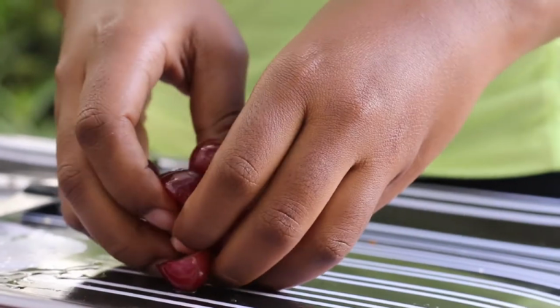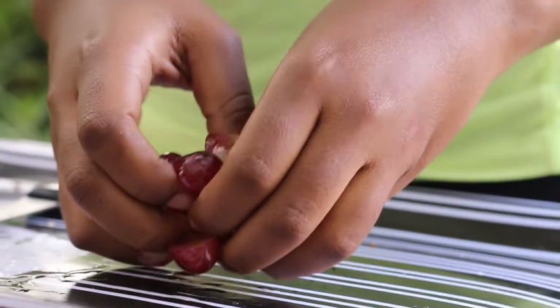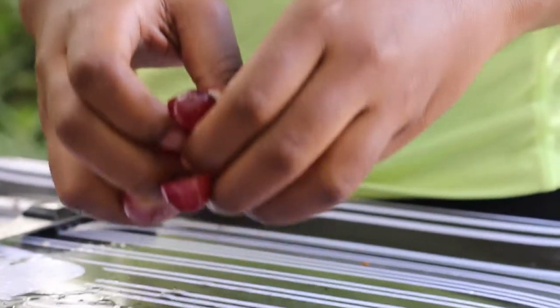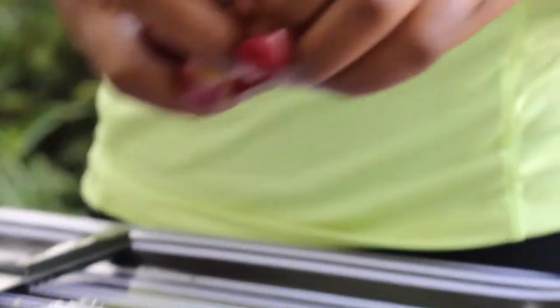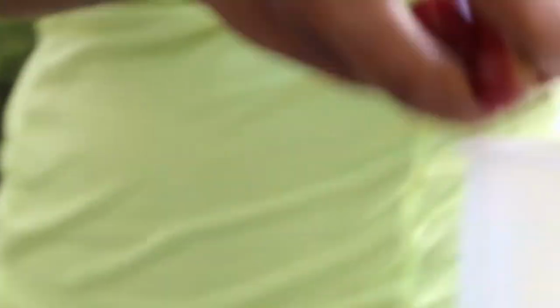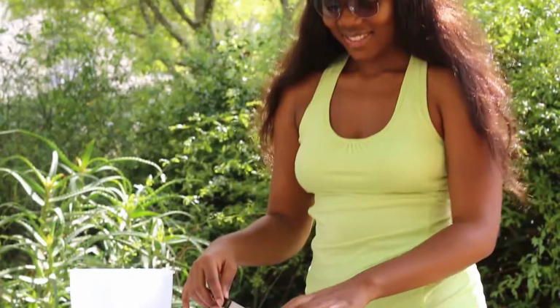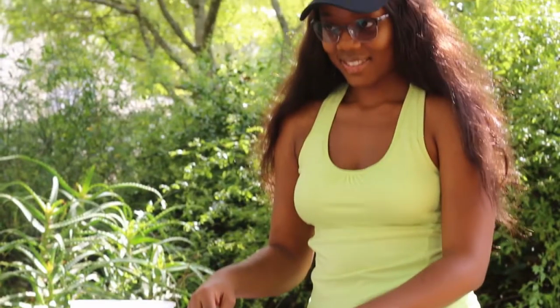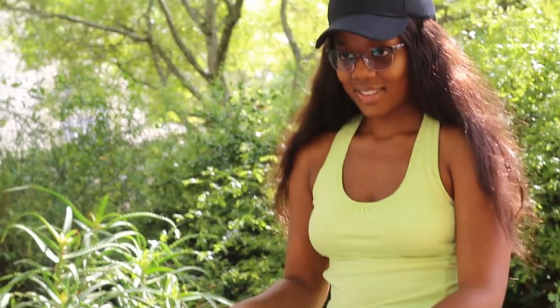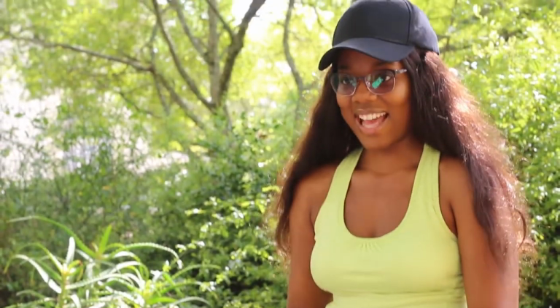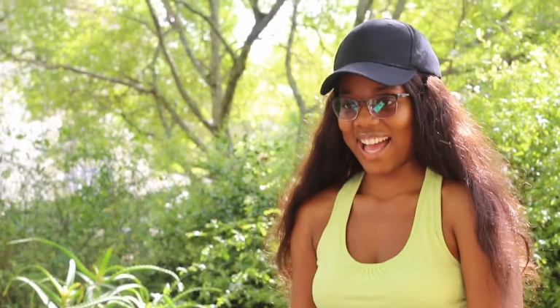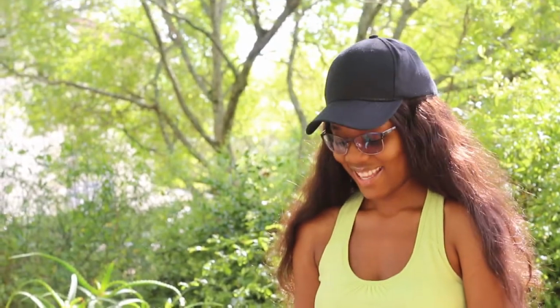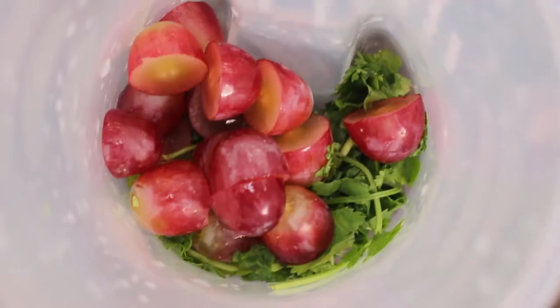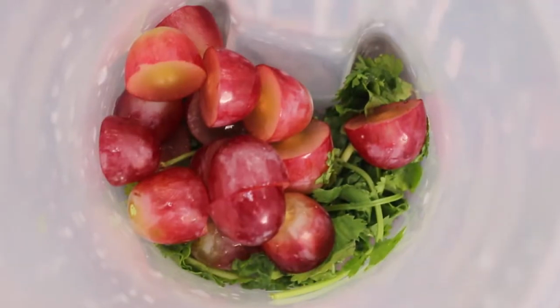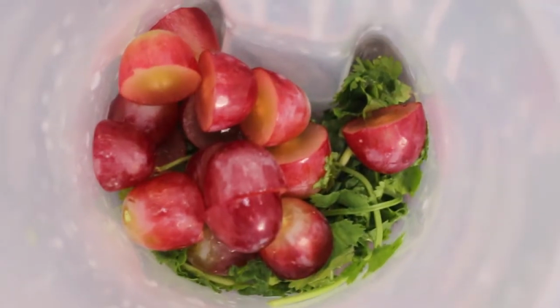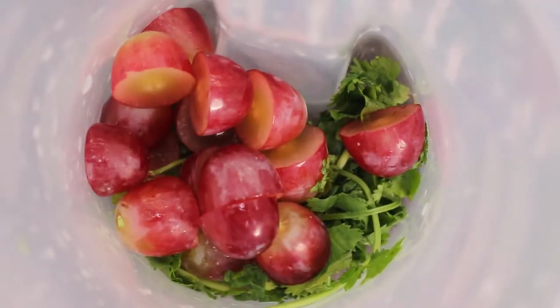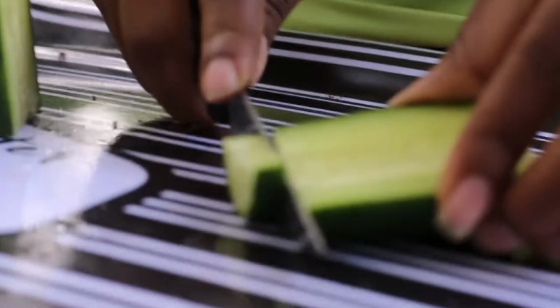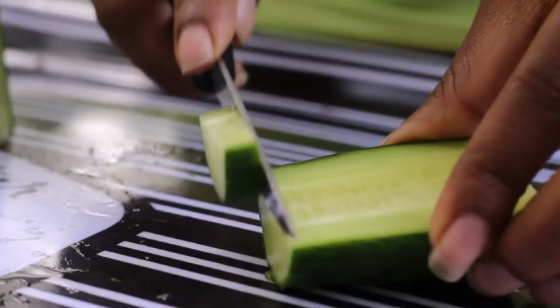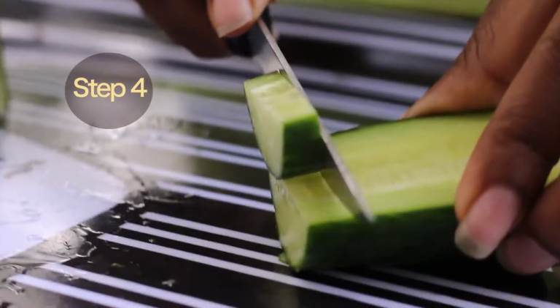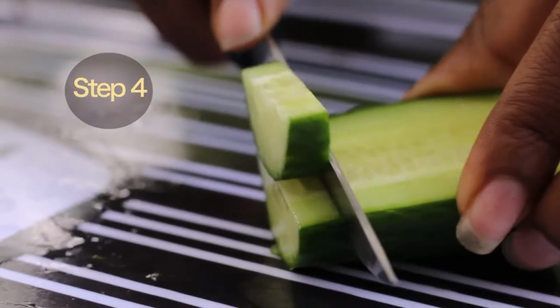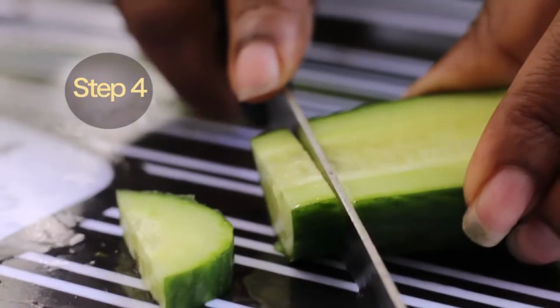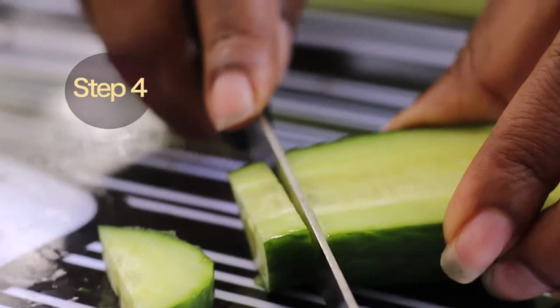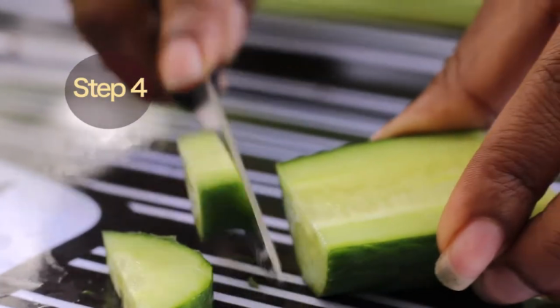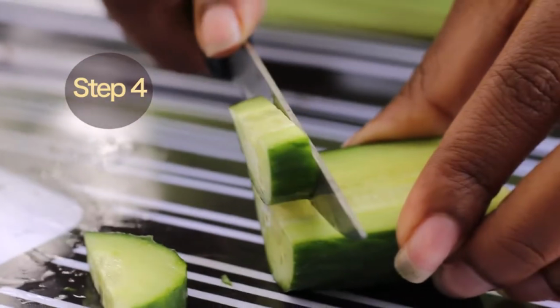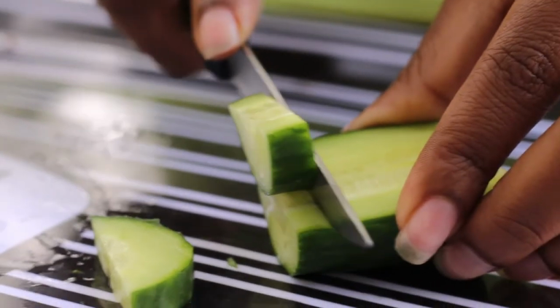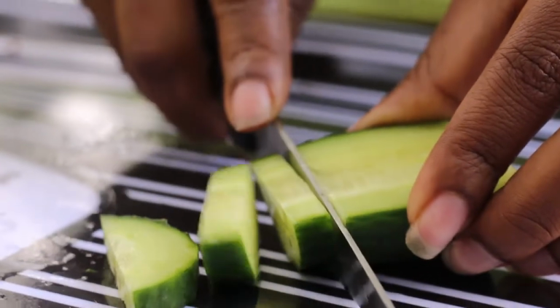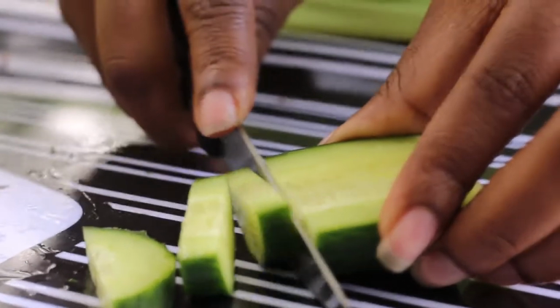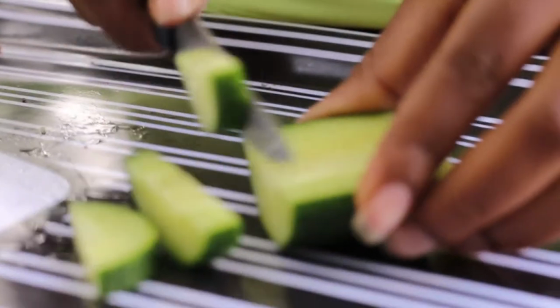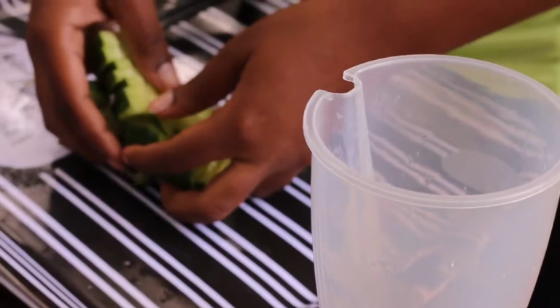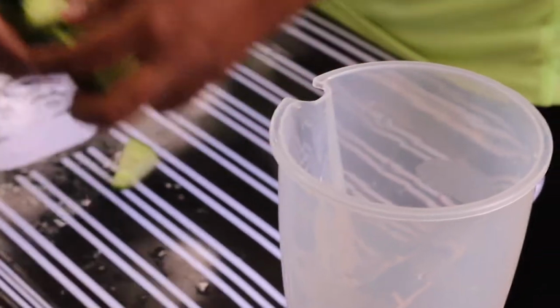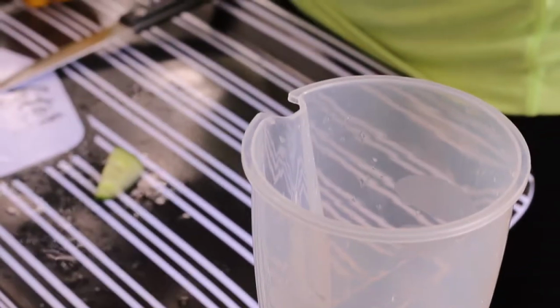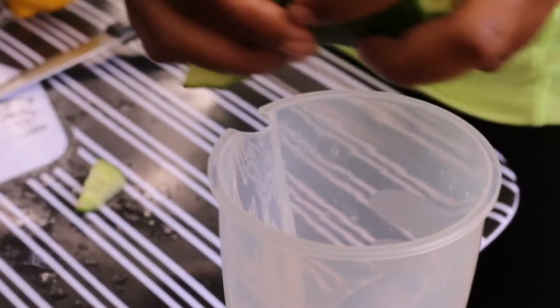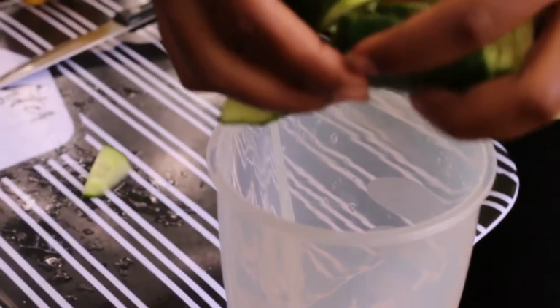I mean, just look at how excited she looks already! Next we'll have the cucumbers. While cucumbers are often used for facials, they are also very good at hydrating the body. I can already taste all the goodness.